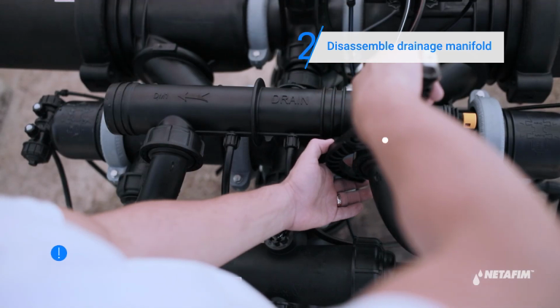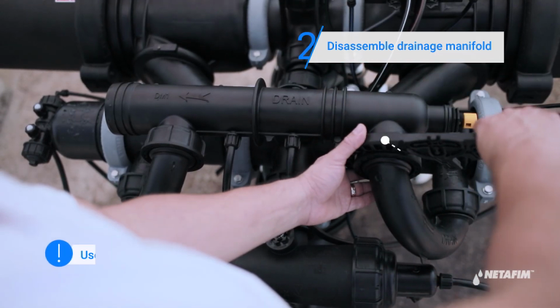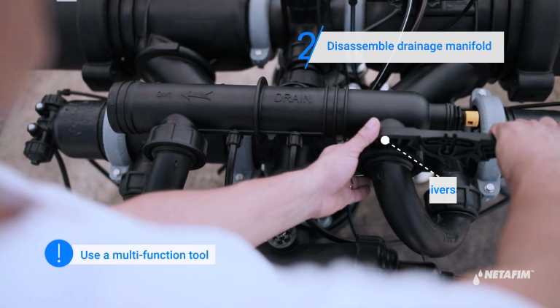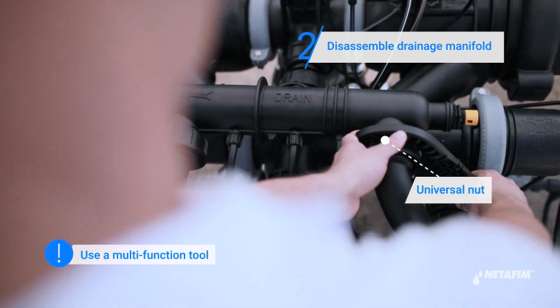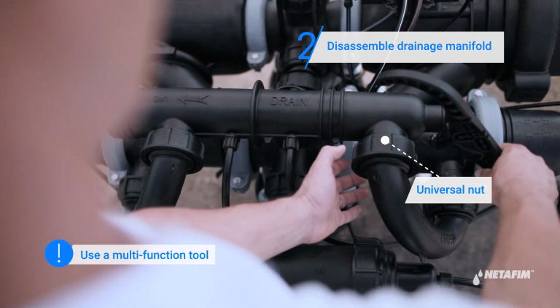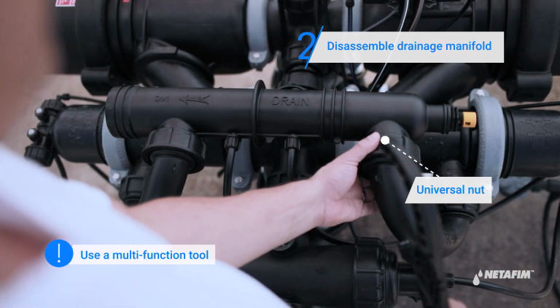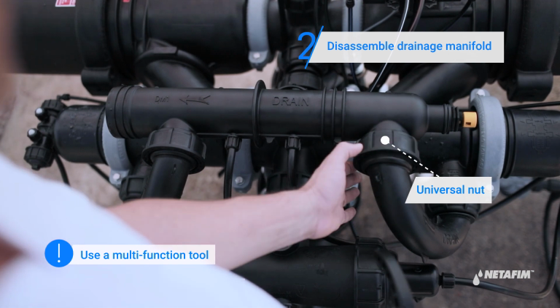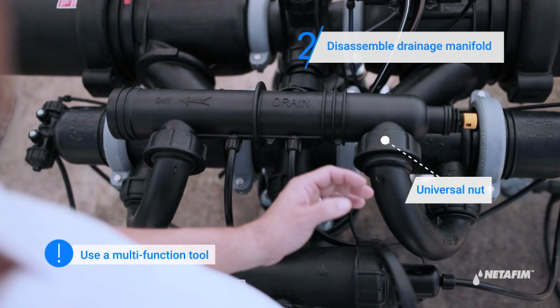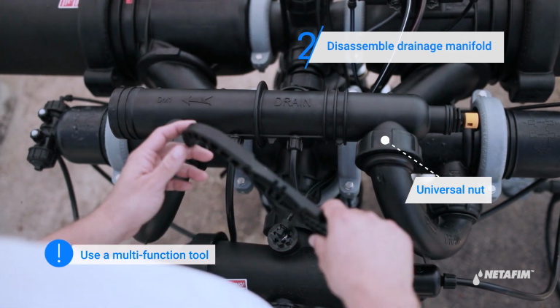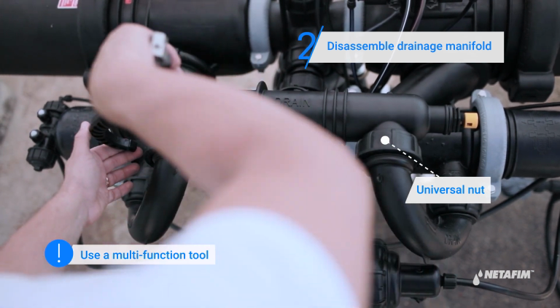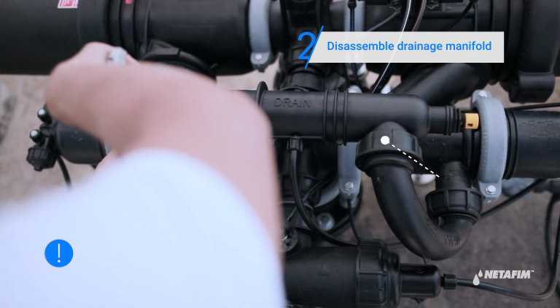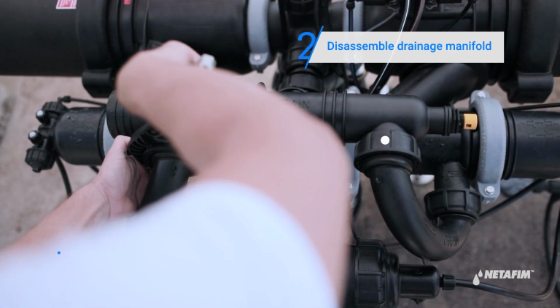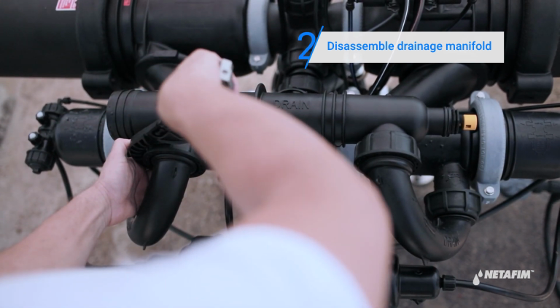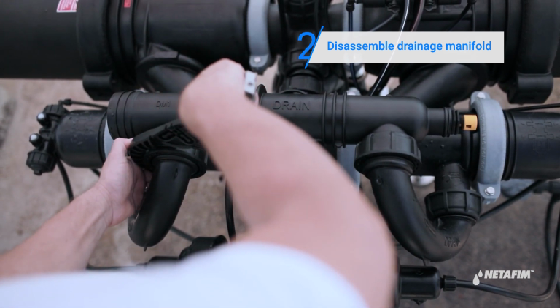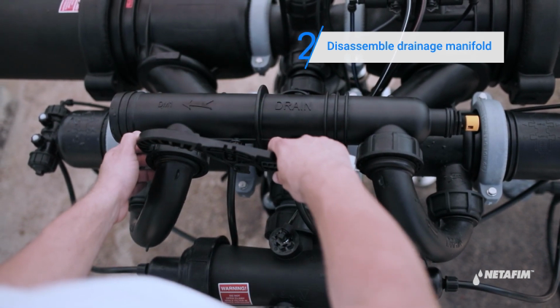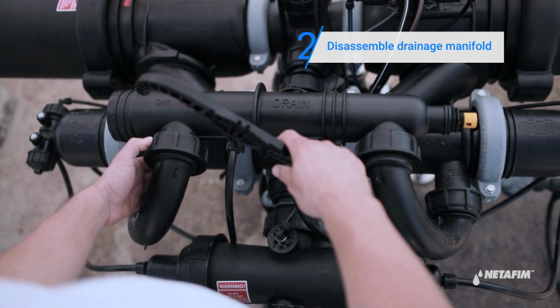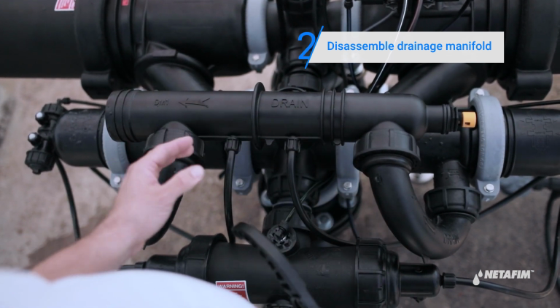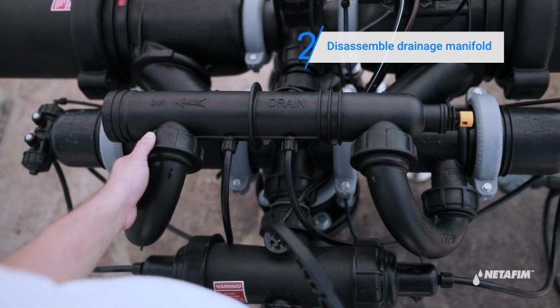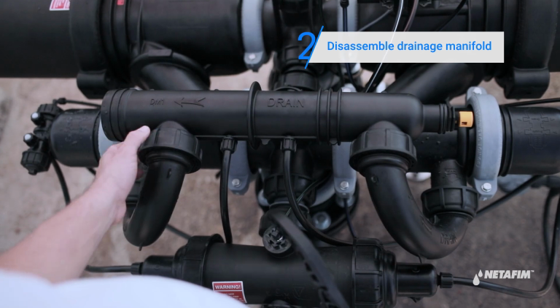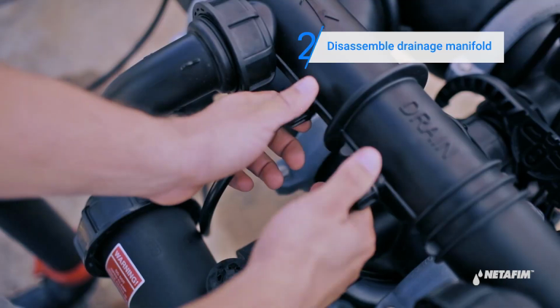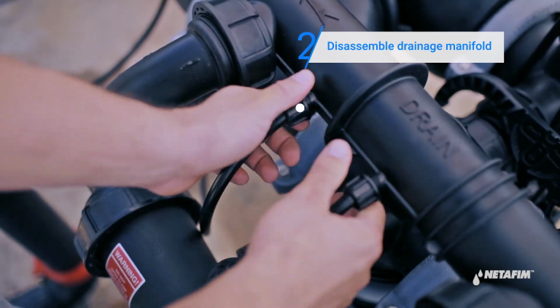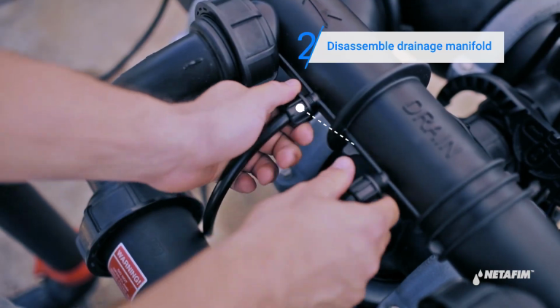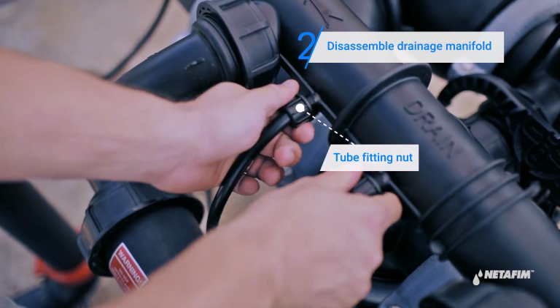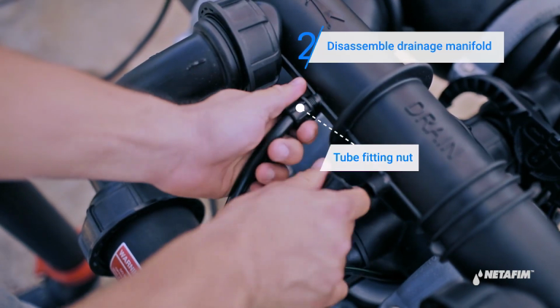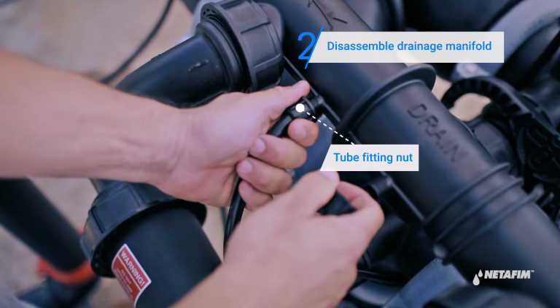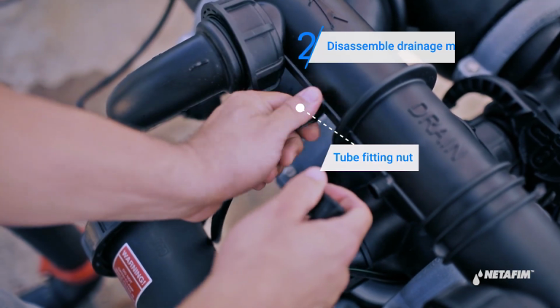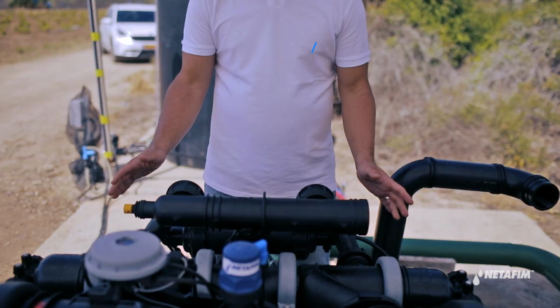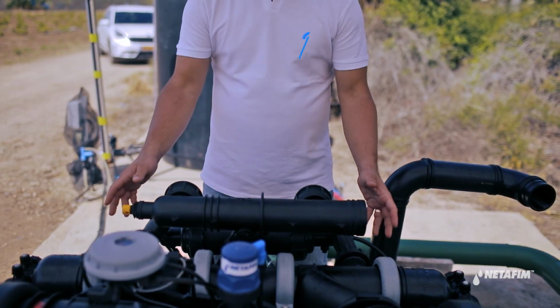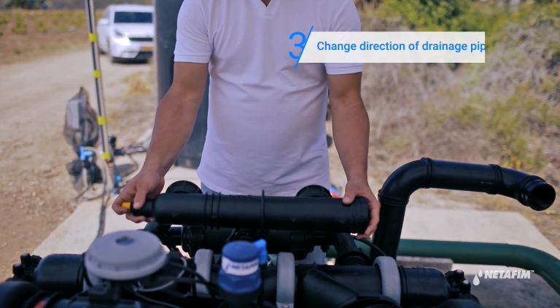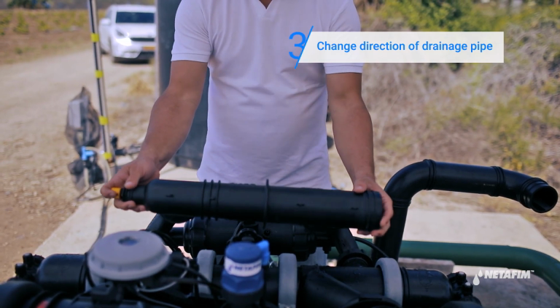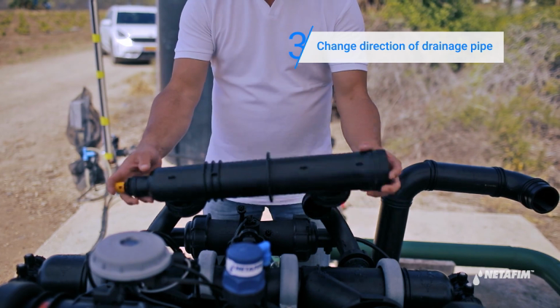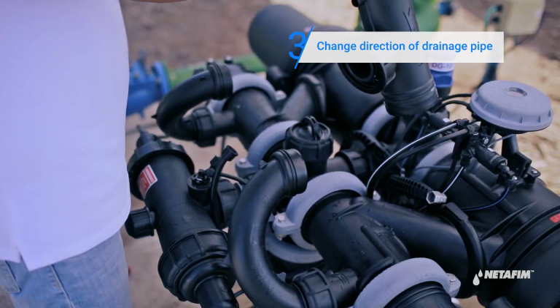Release the two universal nuts. Then disconnect the tube fitting nuts from the drain pipe. Now change the direction of the drainage pipe.